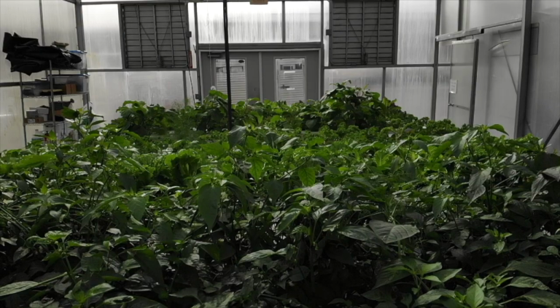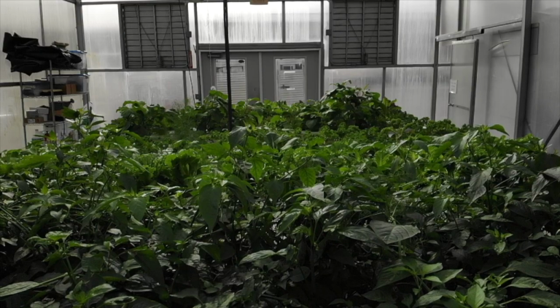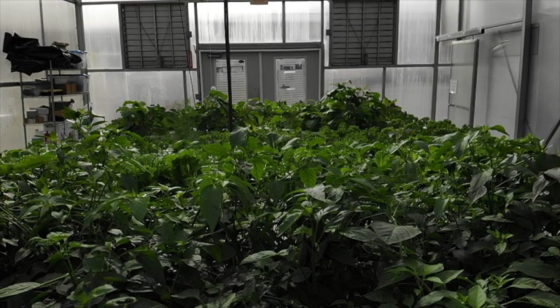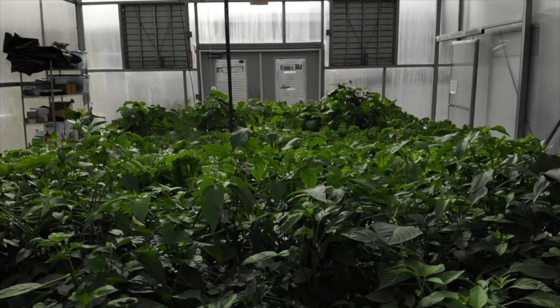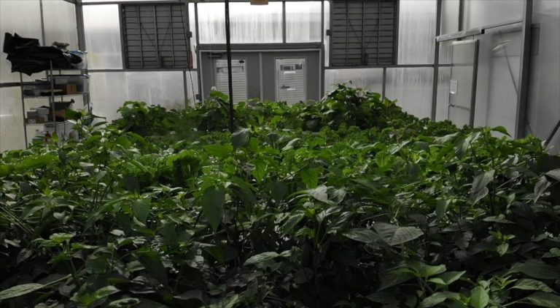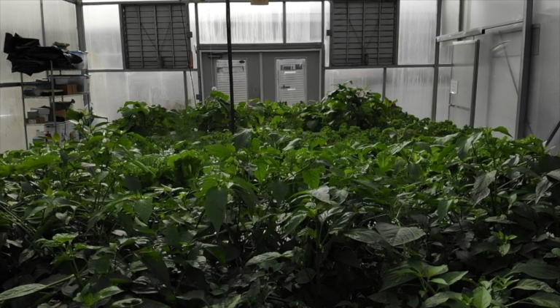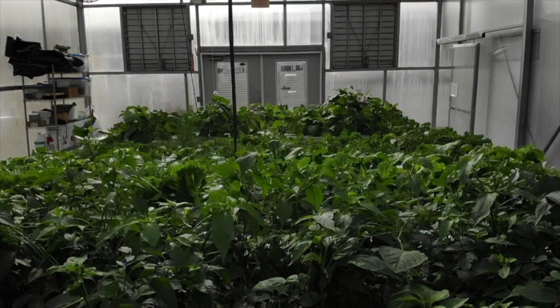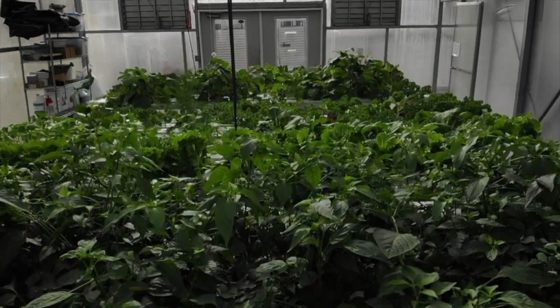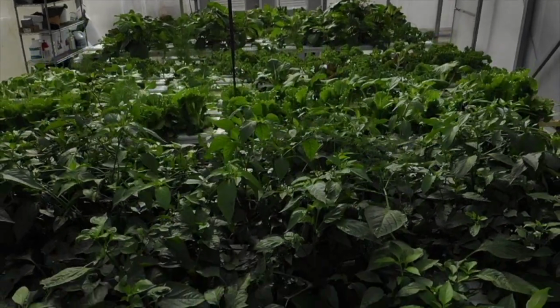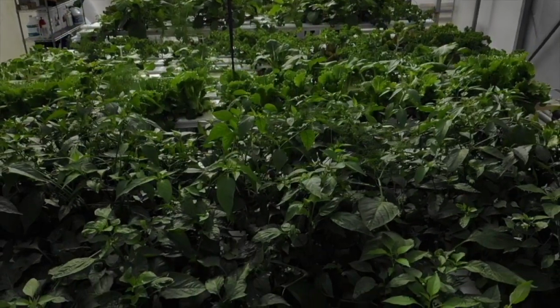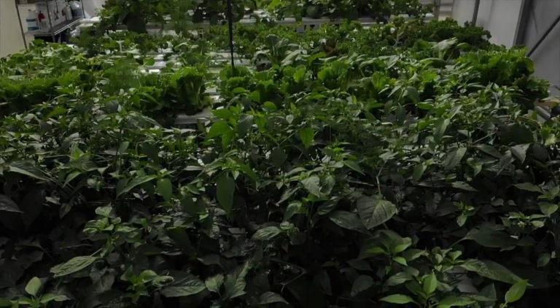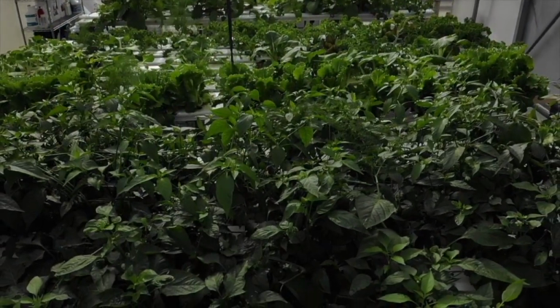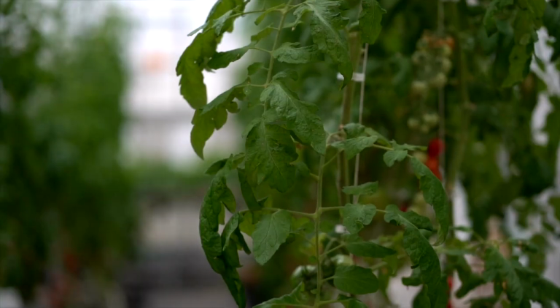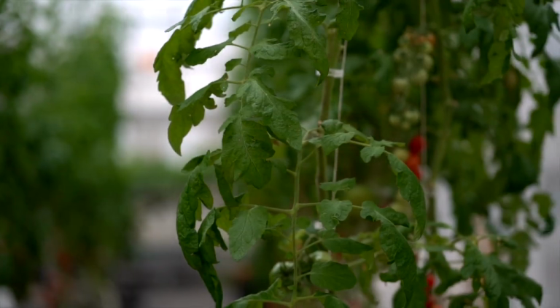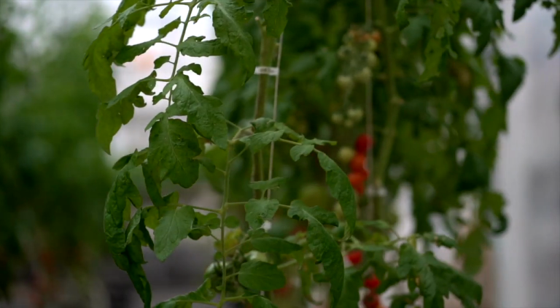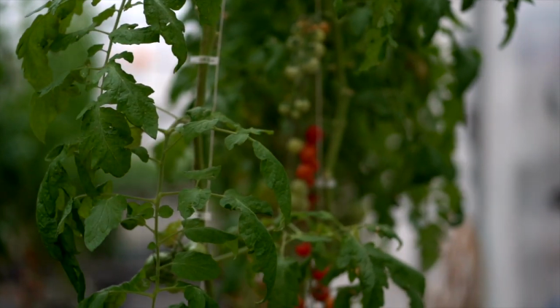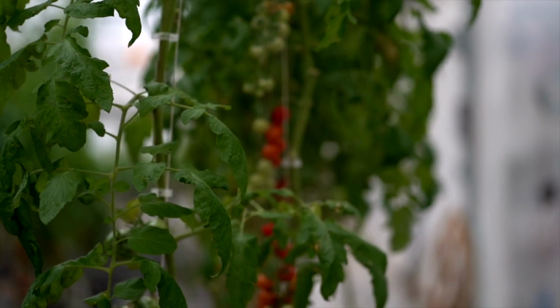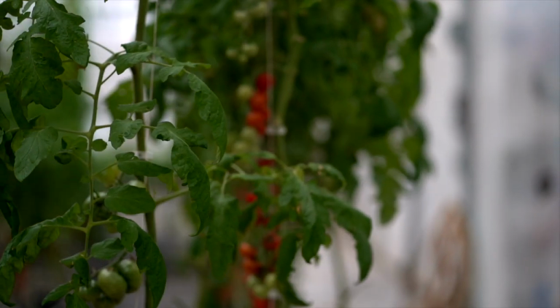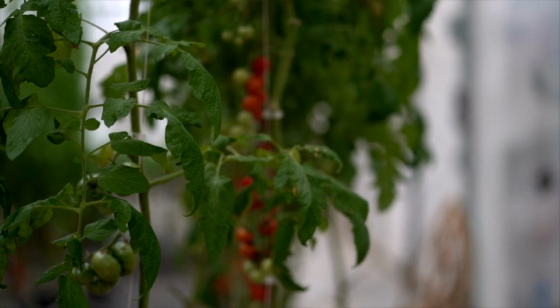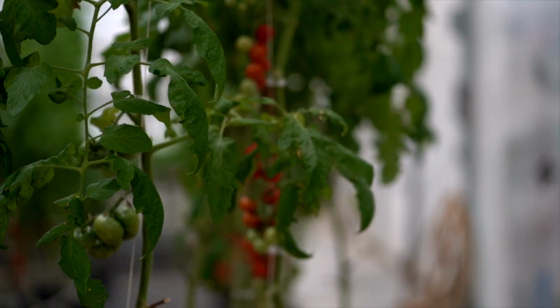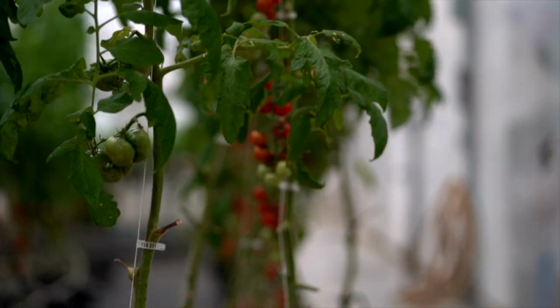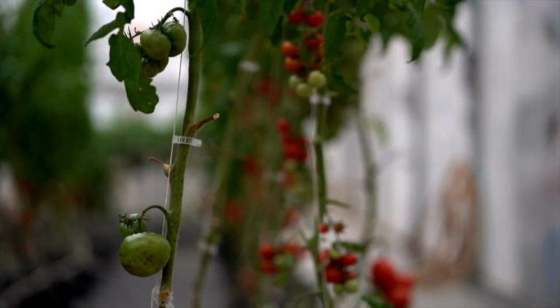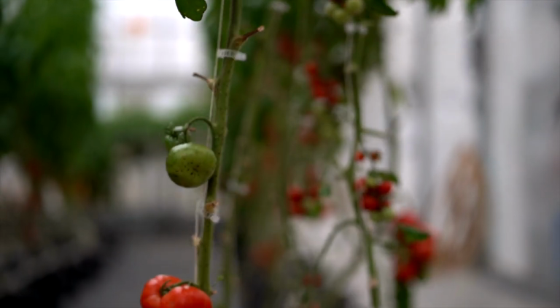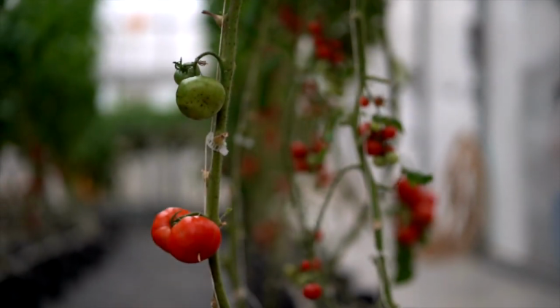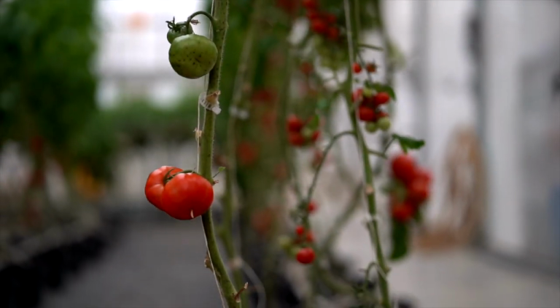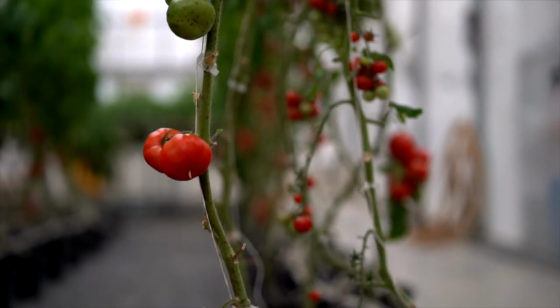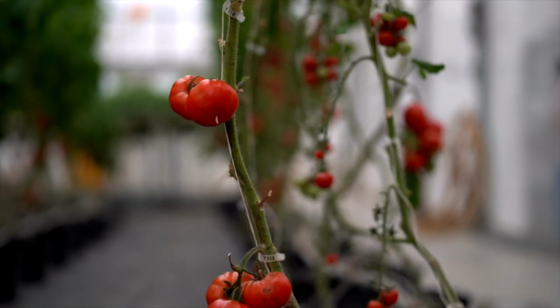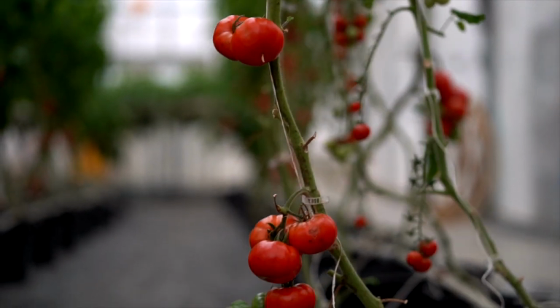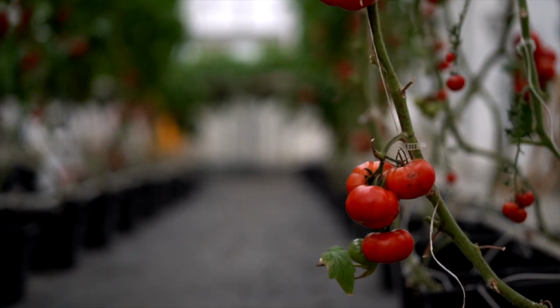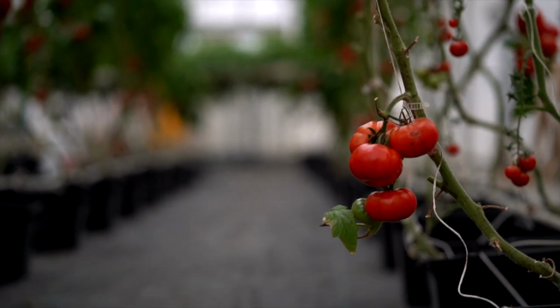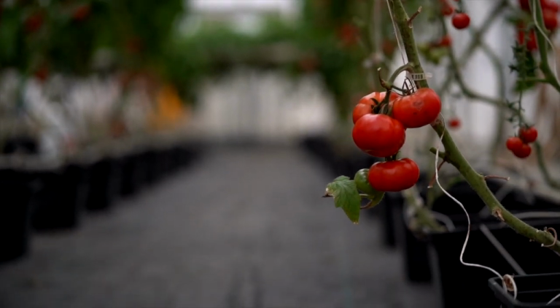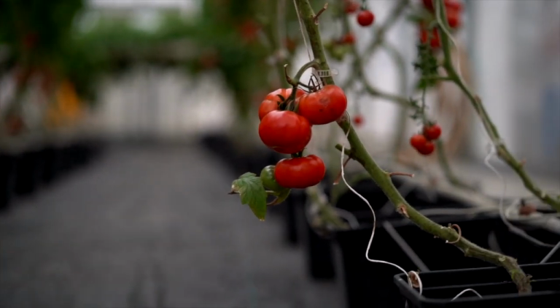From a grower standpoint, peppers have the lowest nutritional demand followed by tomatoes. Each will take several months to produce fruit, but once they do they'll produce it for a very long time. Both of these nightshades are on my love list.